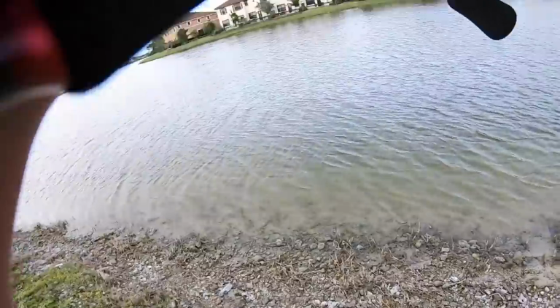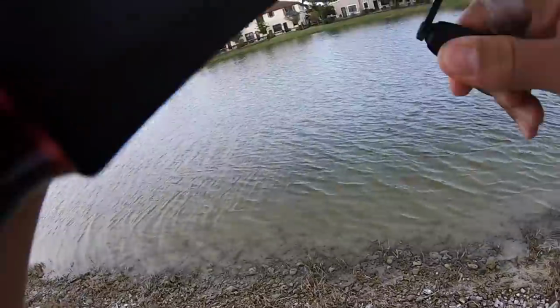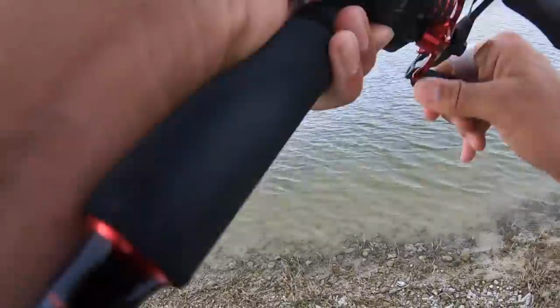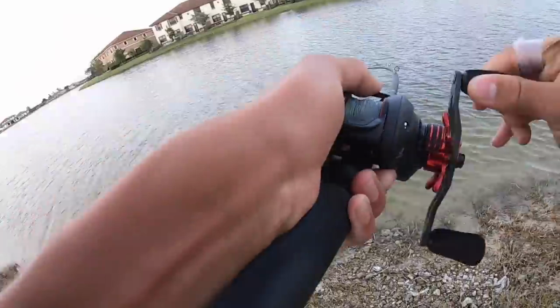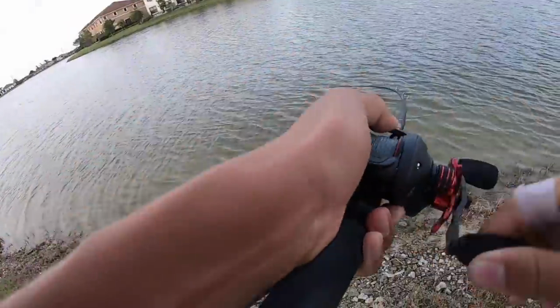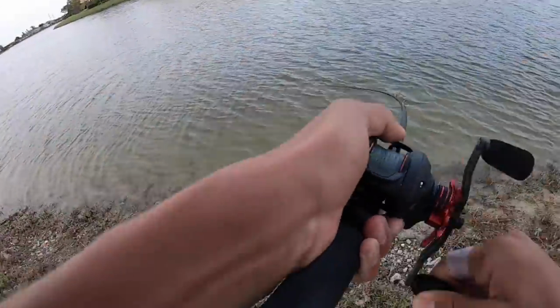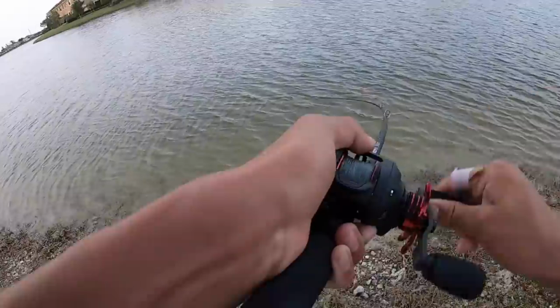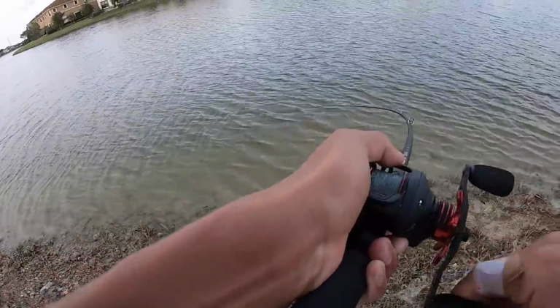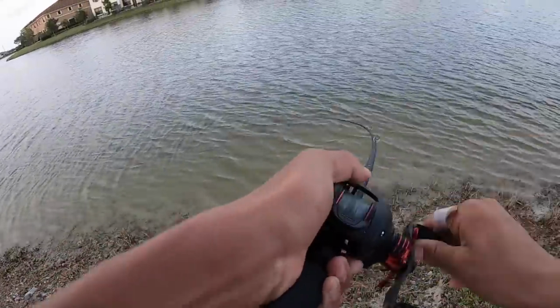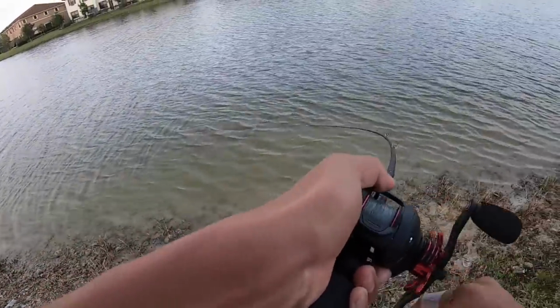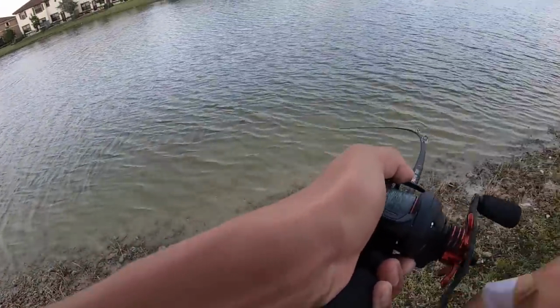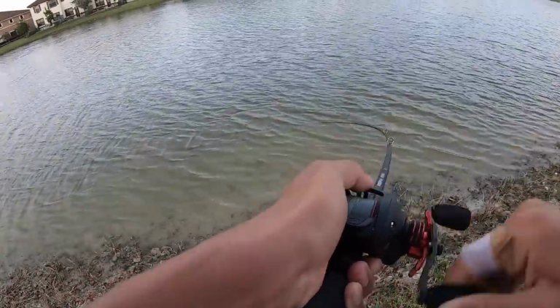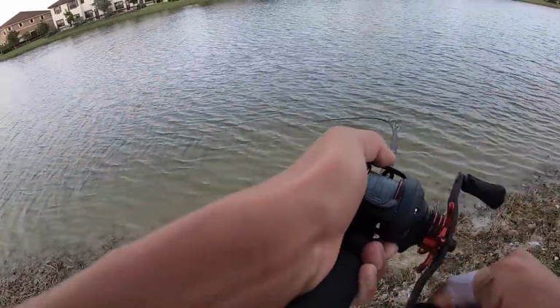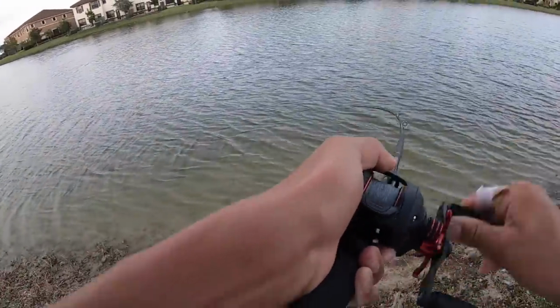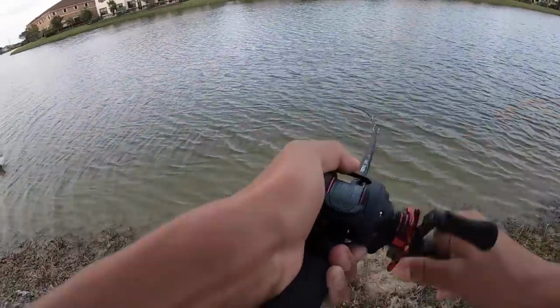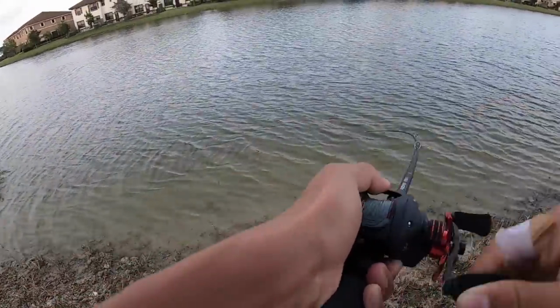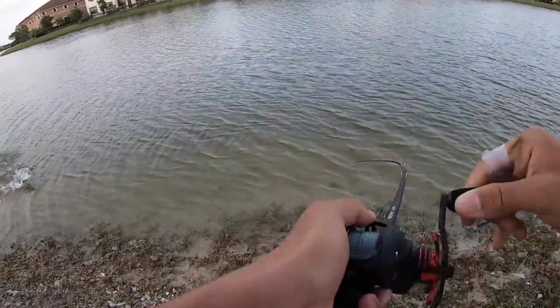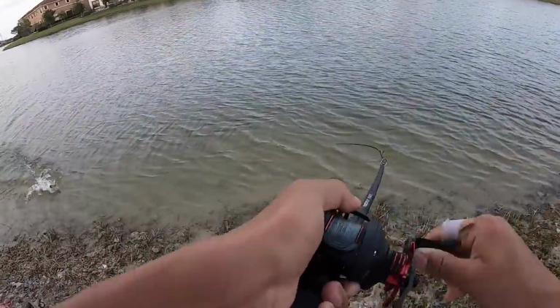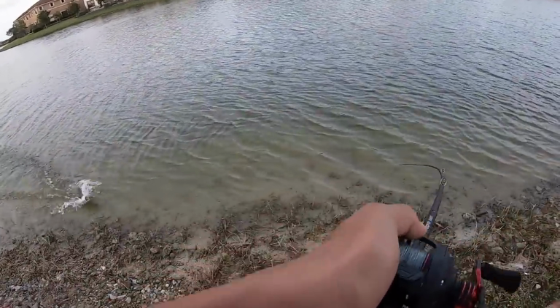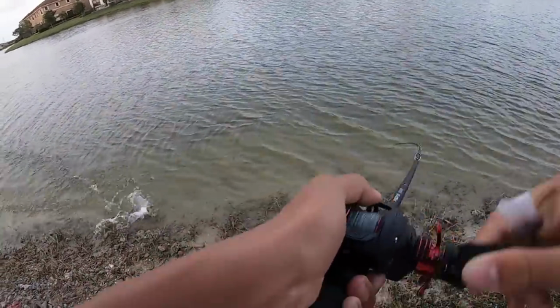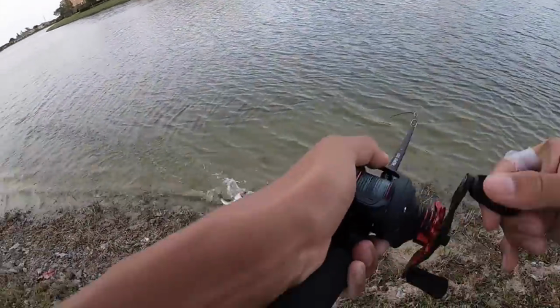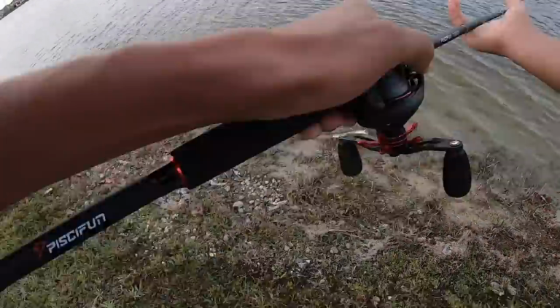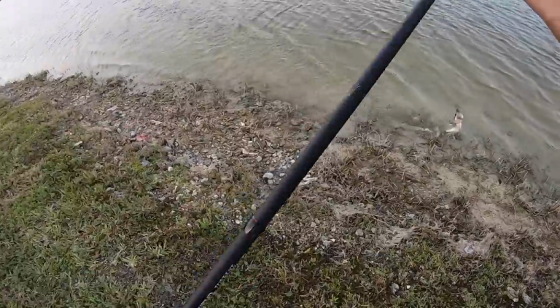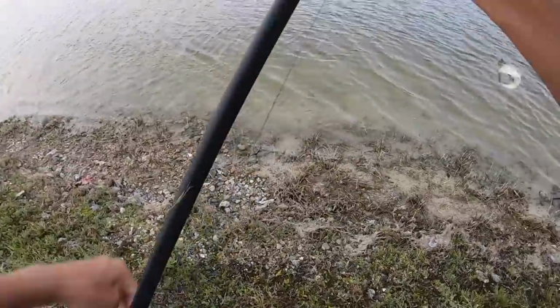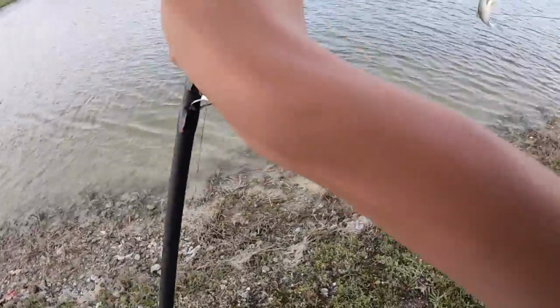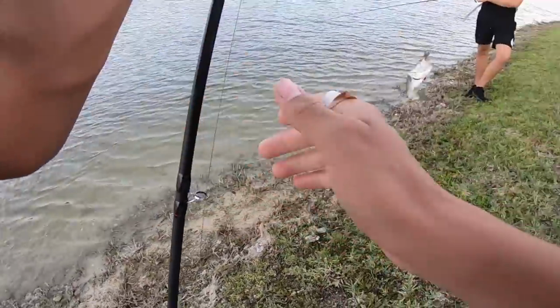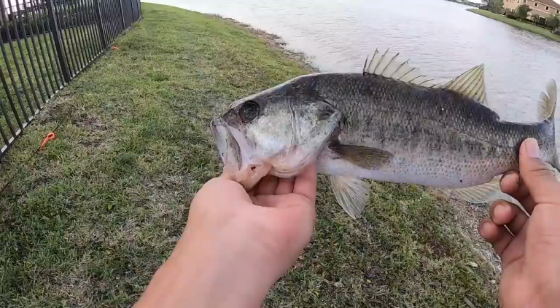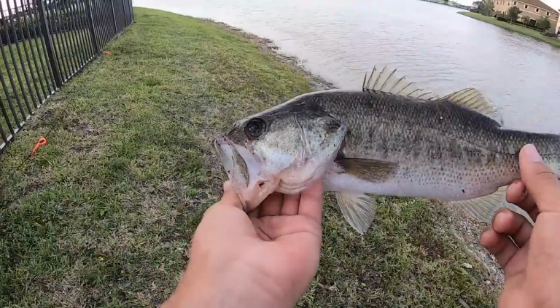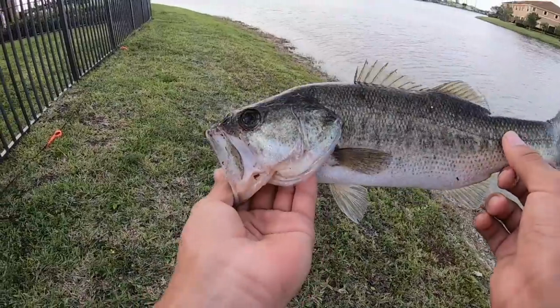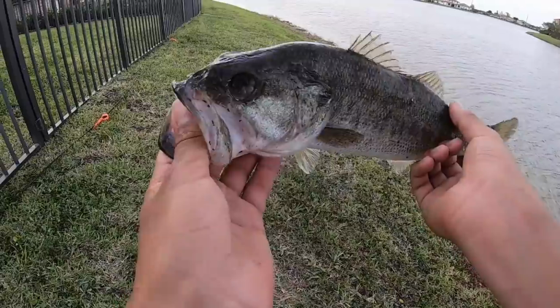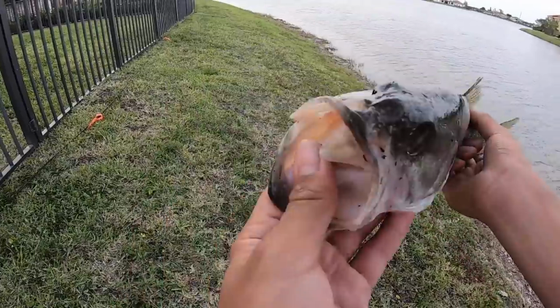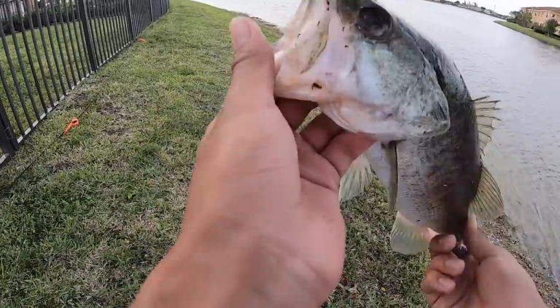There's one — got one! Boom, on the crankbait. Not that big of a fish but I'll take it.